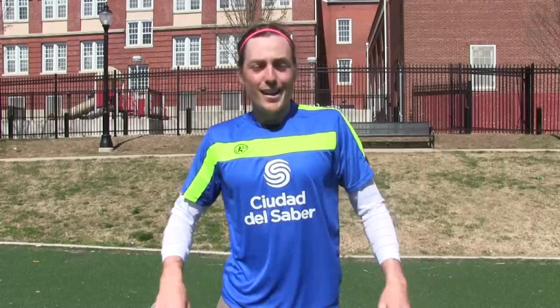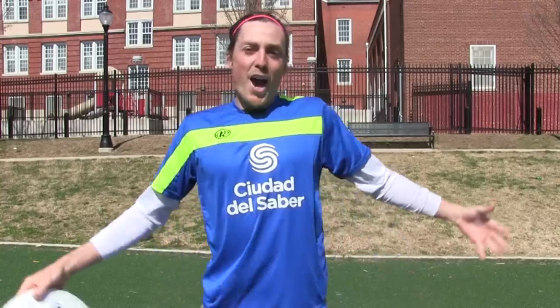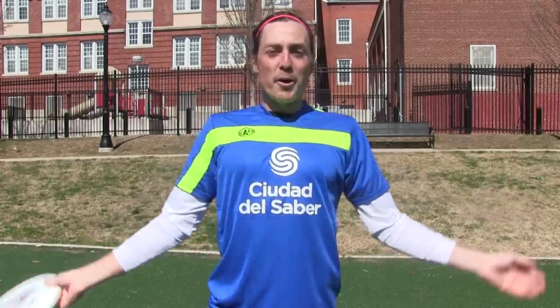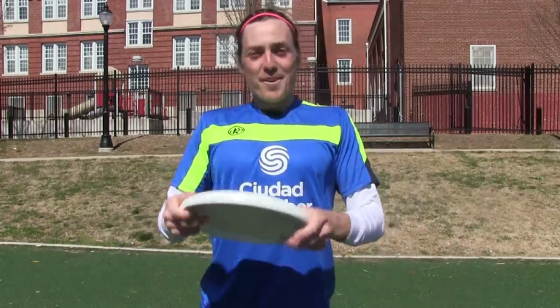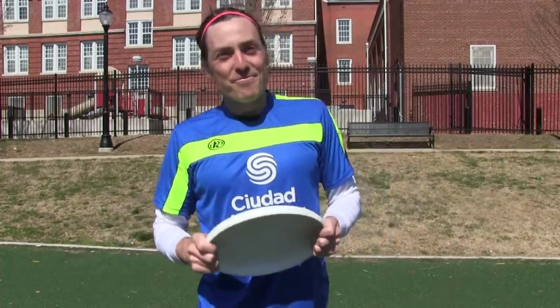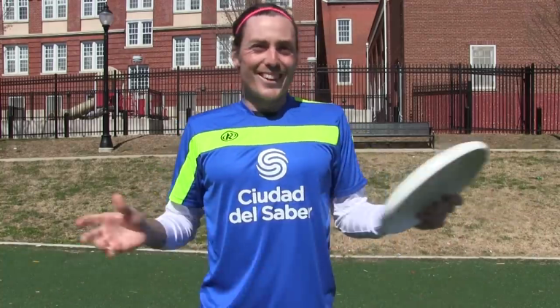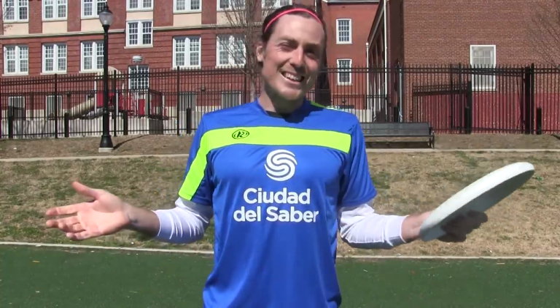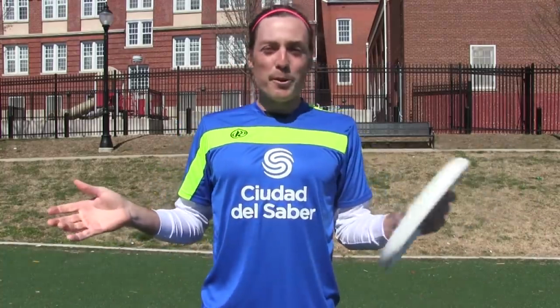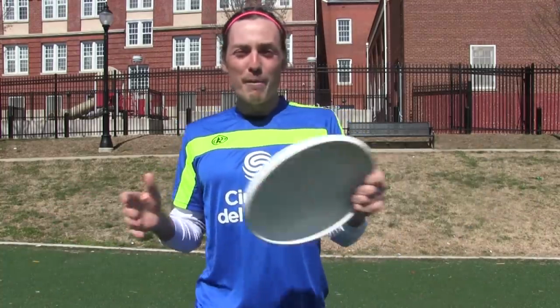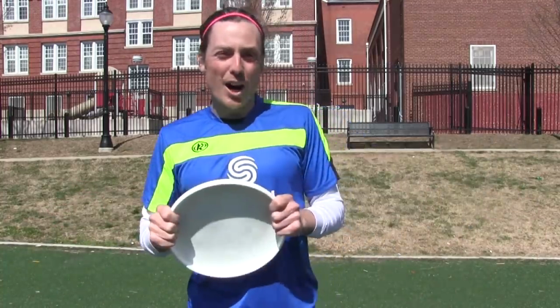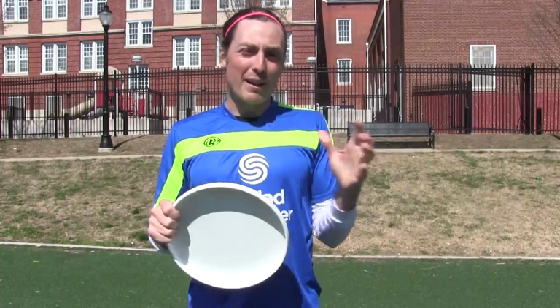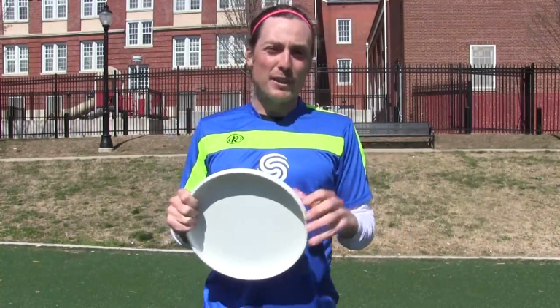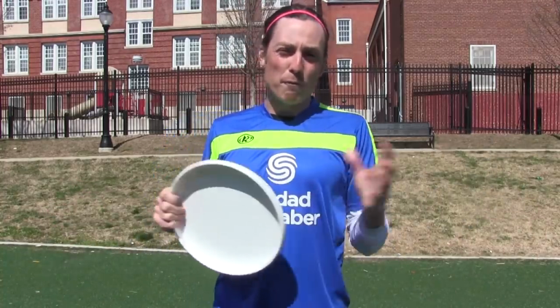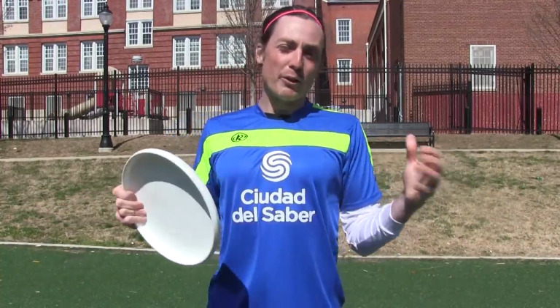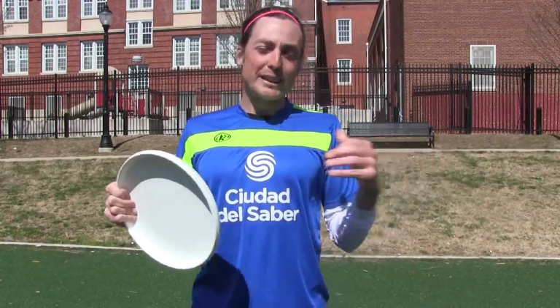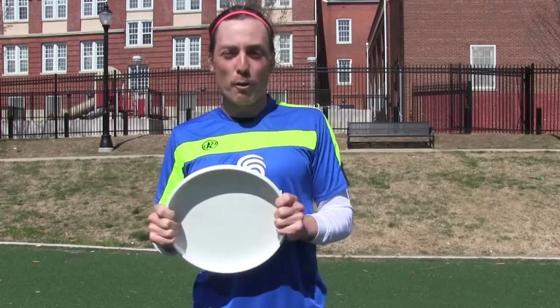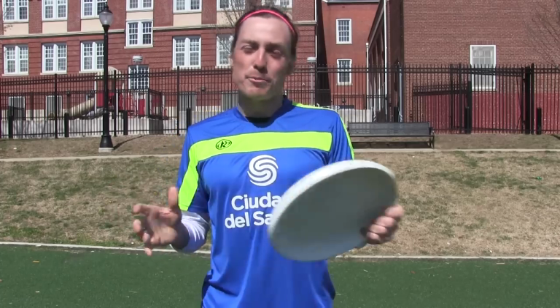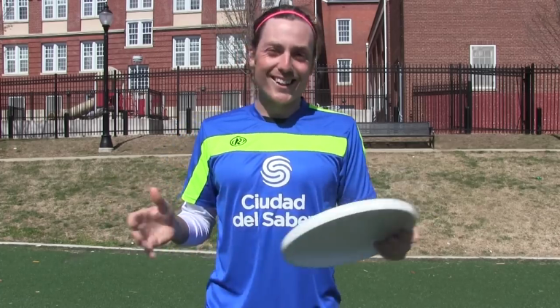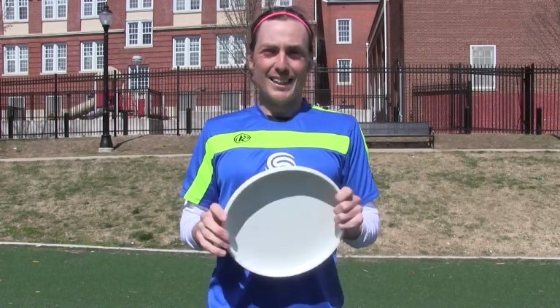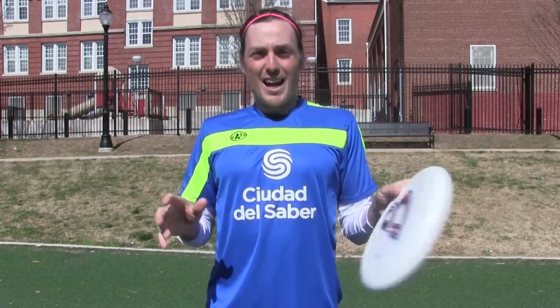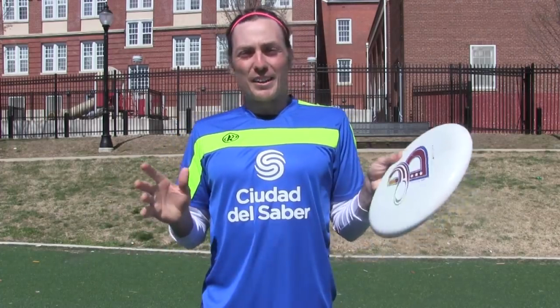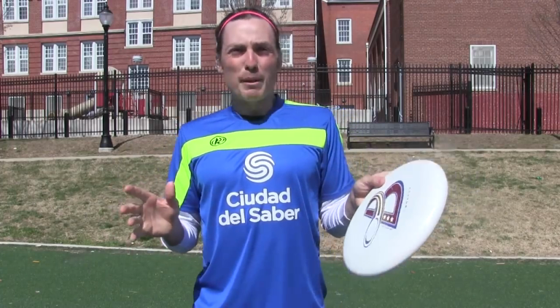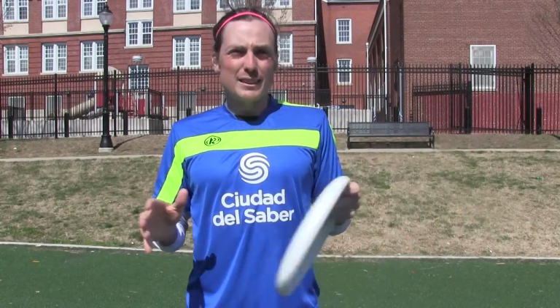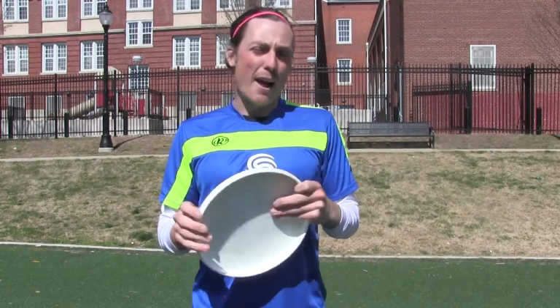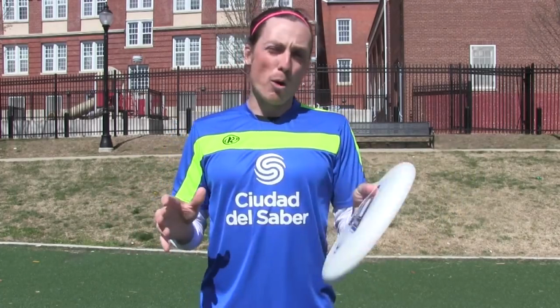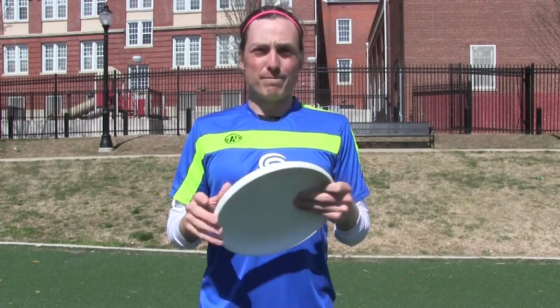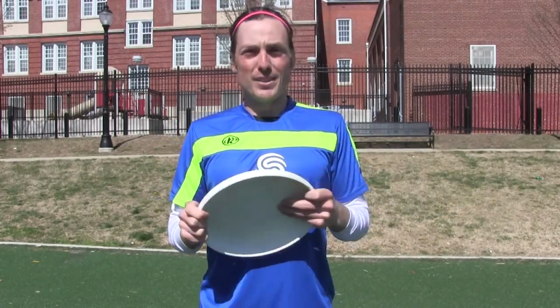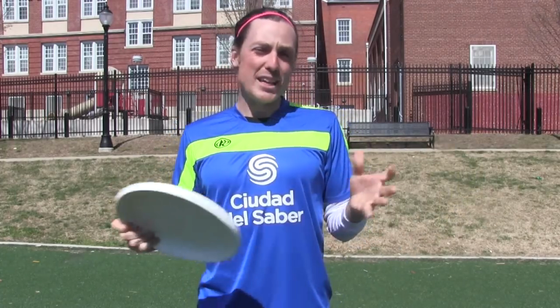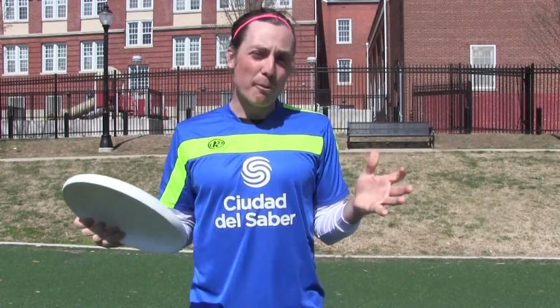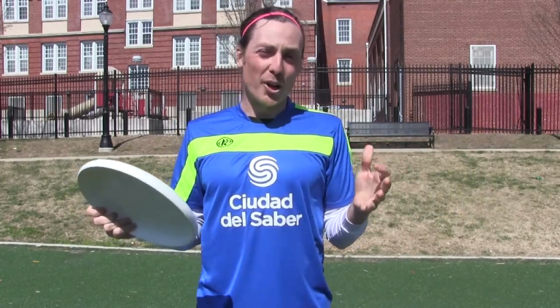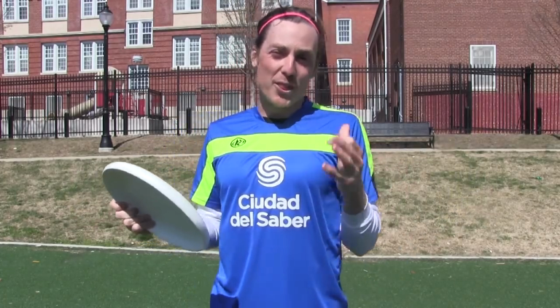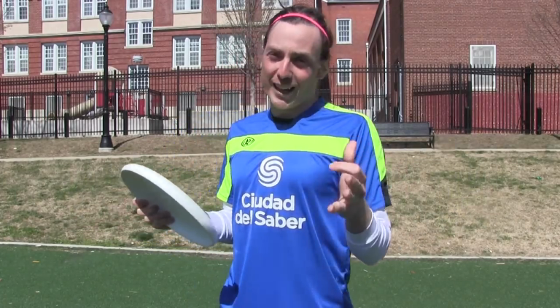Rowan here. Thanks to everyone who commented on my last video, 43 ways to throw a Frisbee. The comments have spoken. Today we're going to learn the cricket.